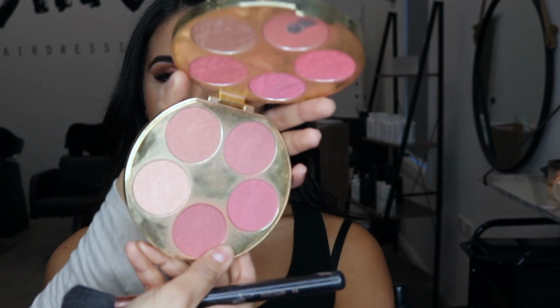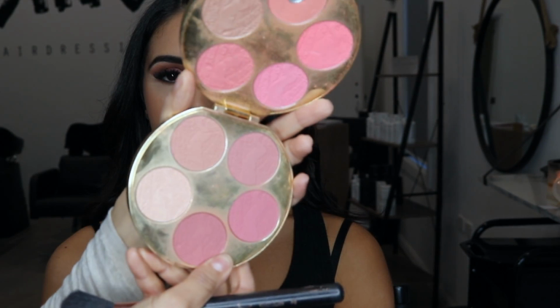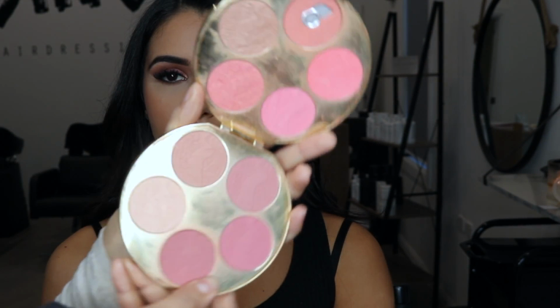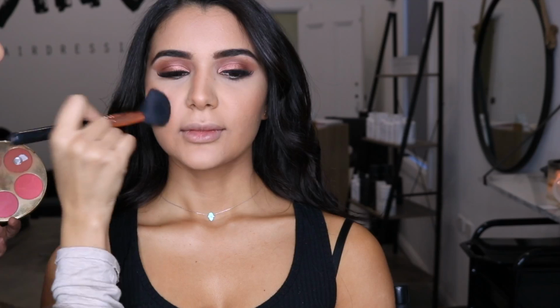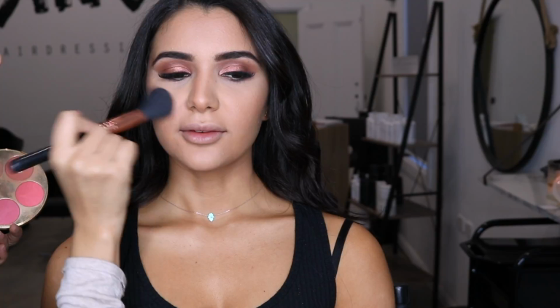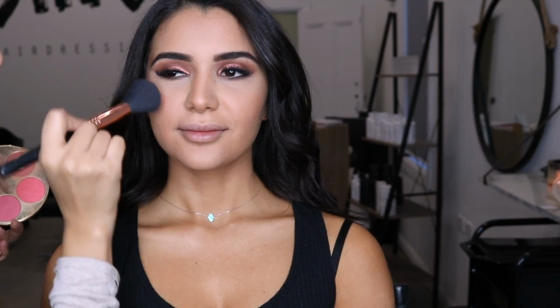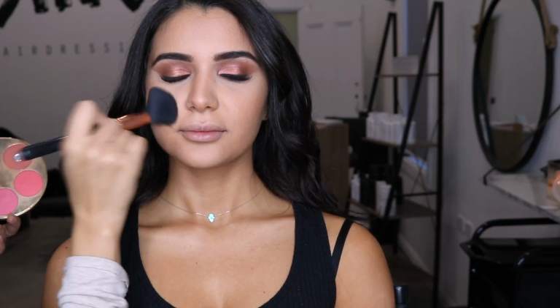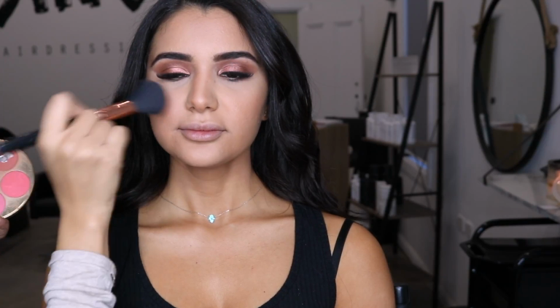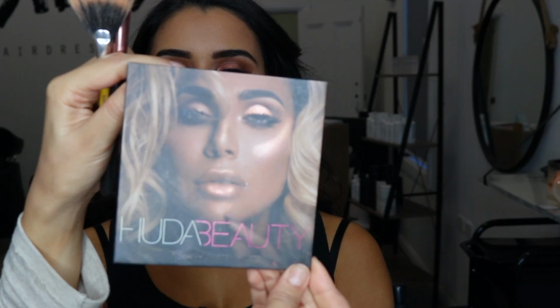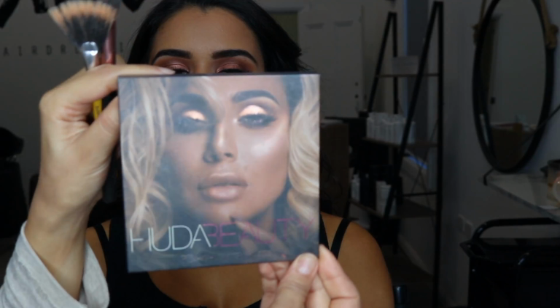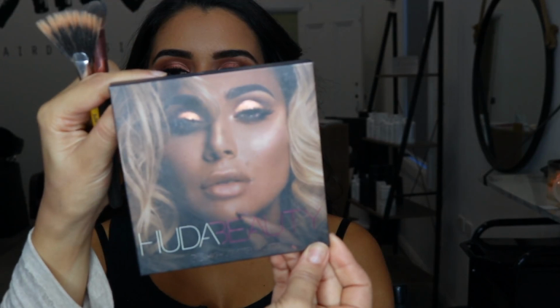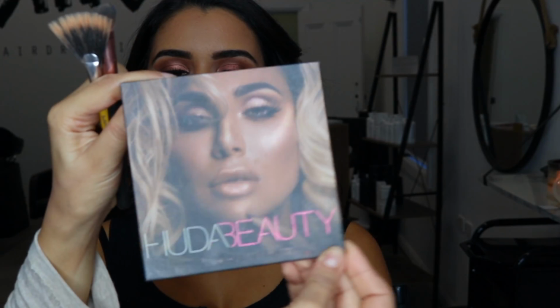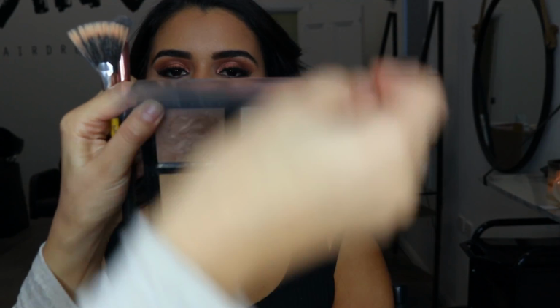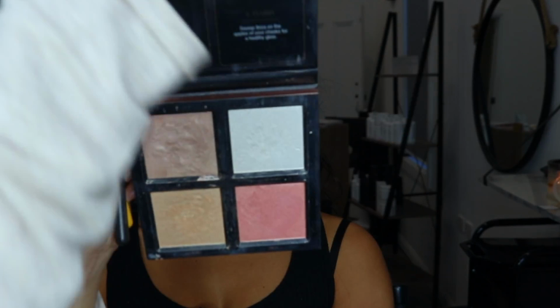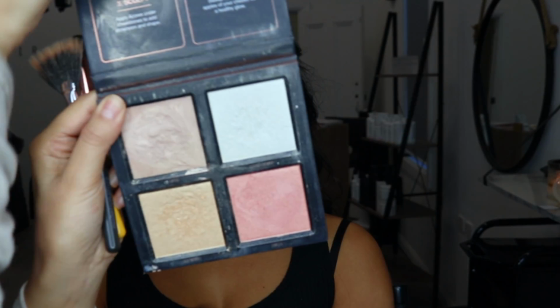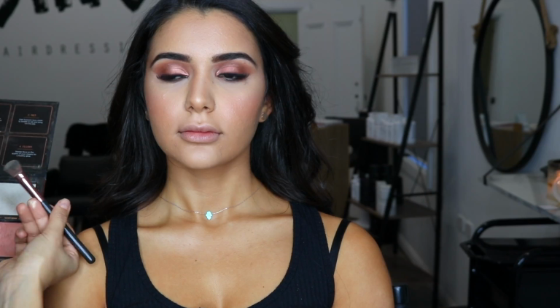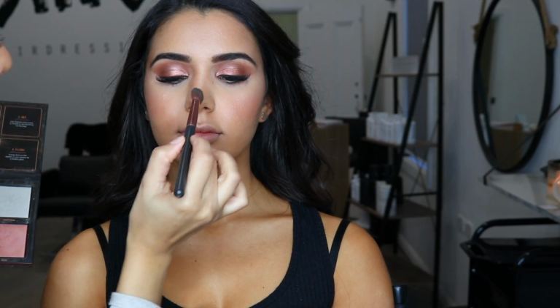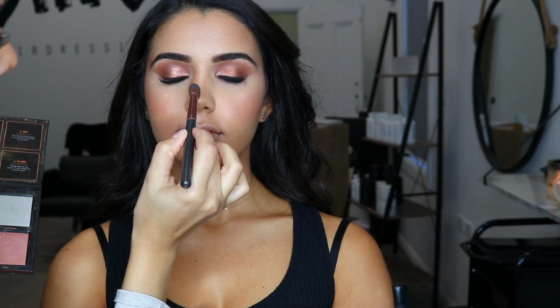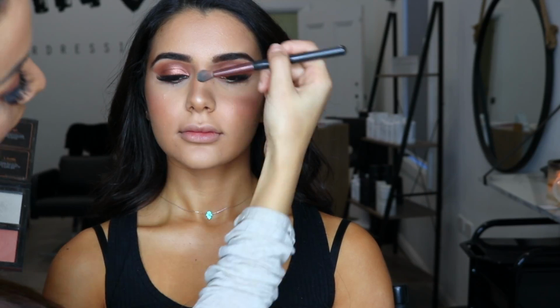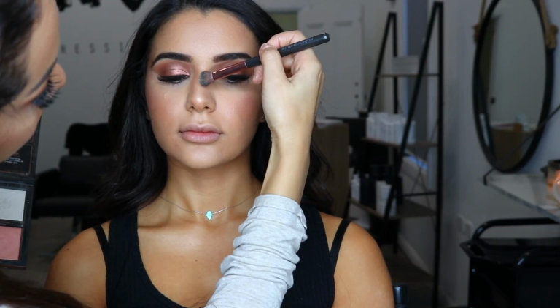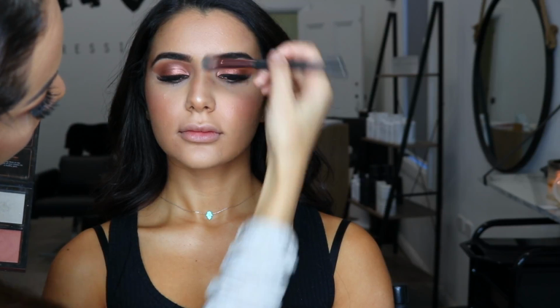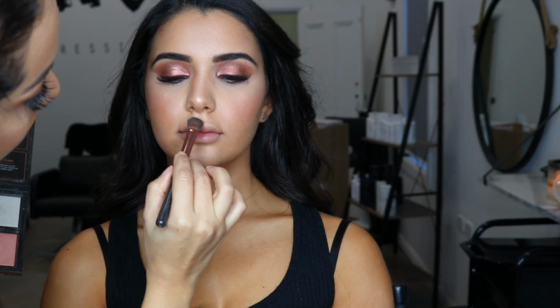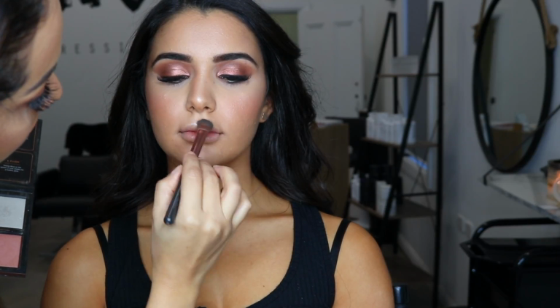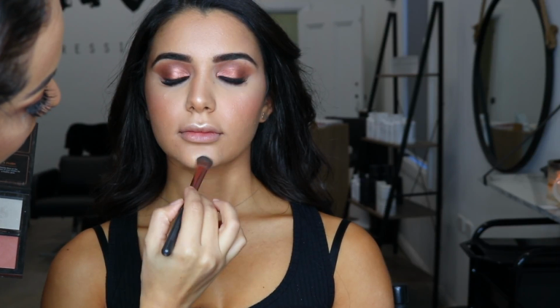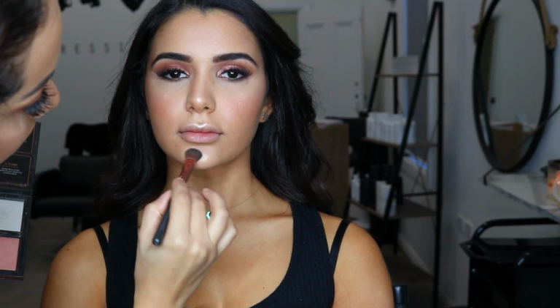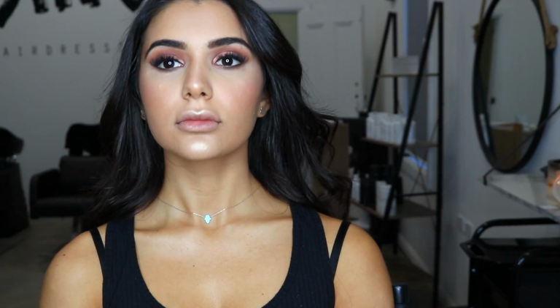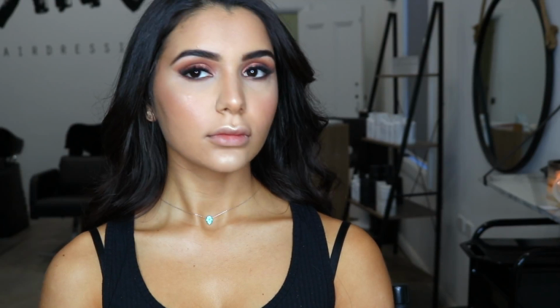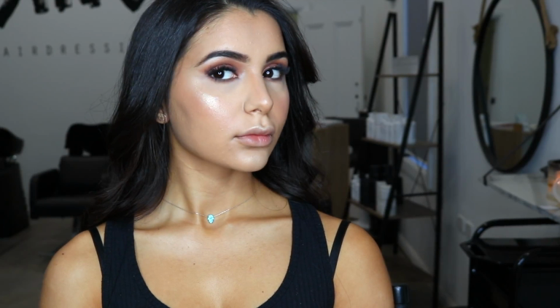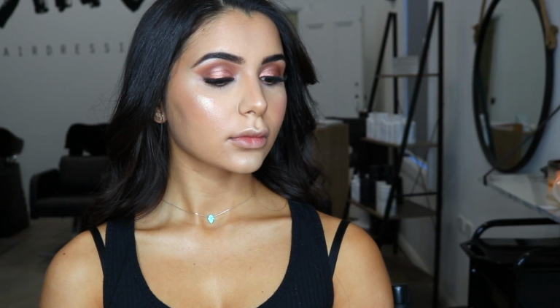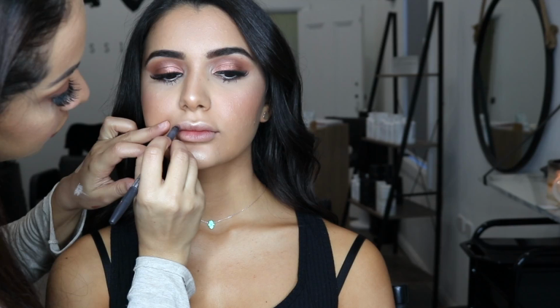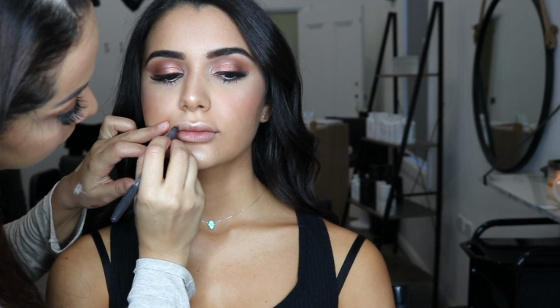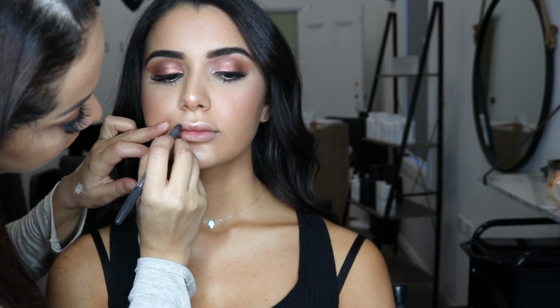I use the Tarte Cosmetics blush book as the blush in this video. I then use the Huda Beauty 3D highlighter in Pink Sans and I go down the bridge of the nose and all the high points of the face.